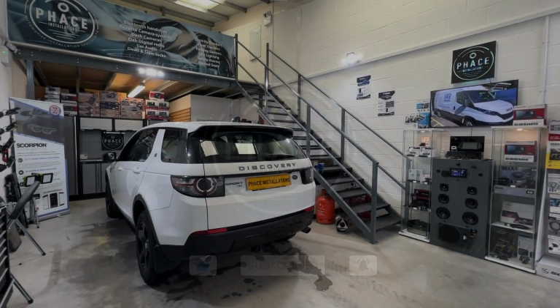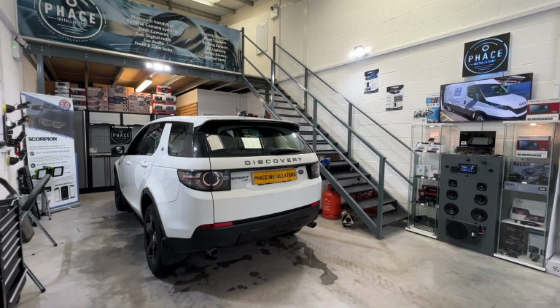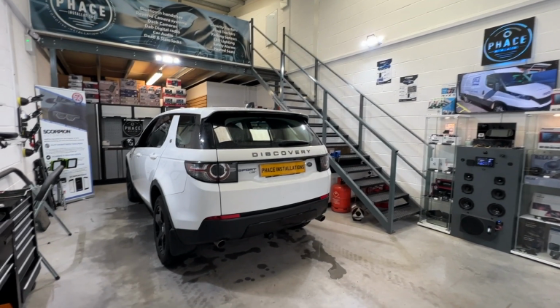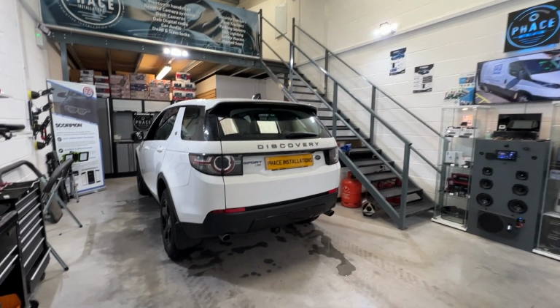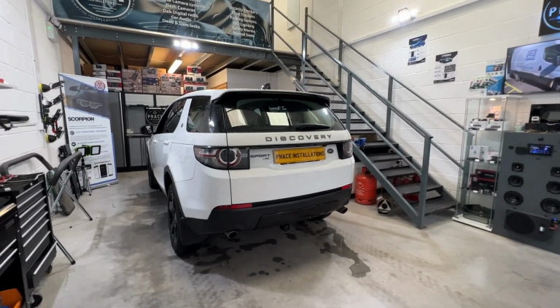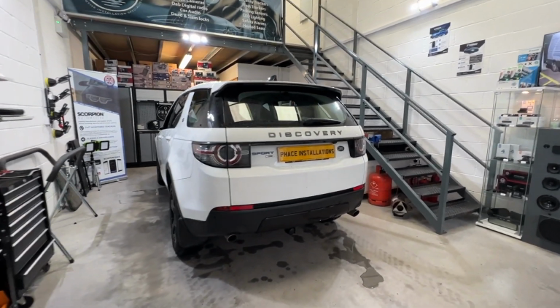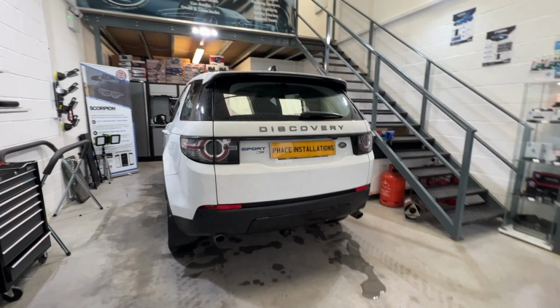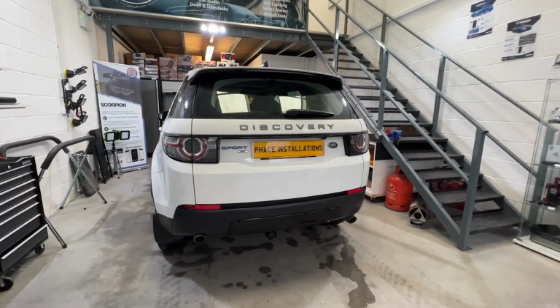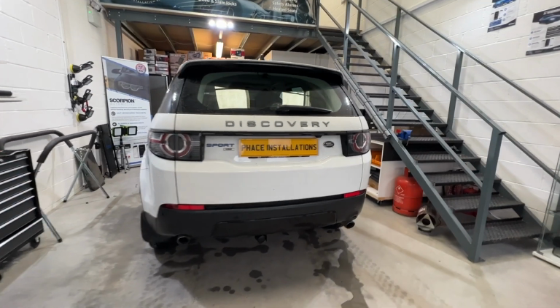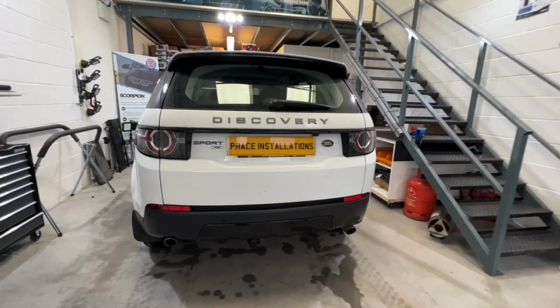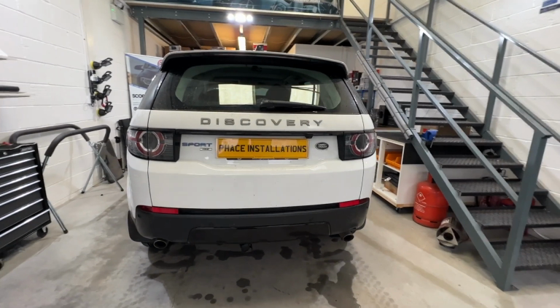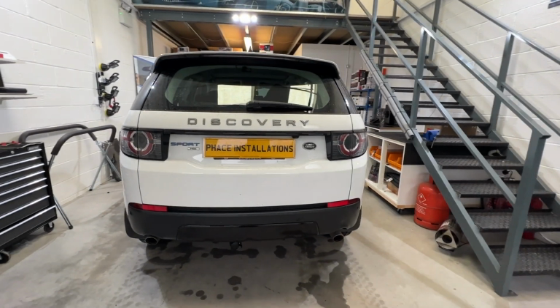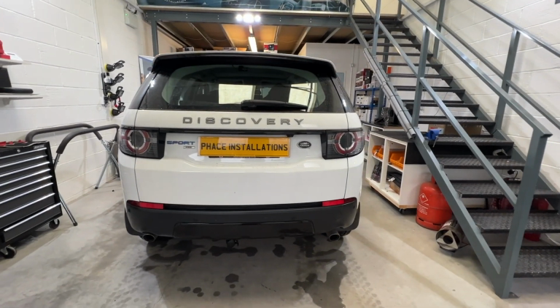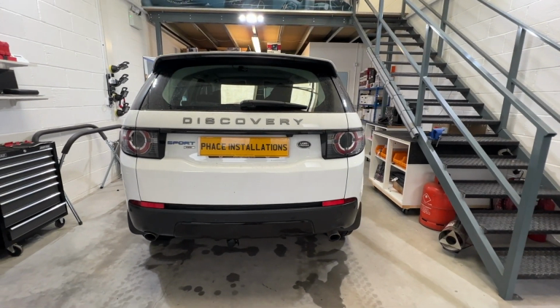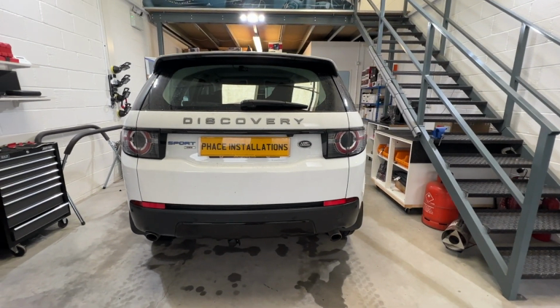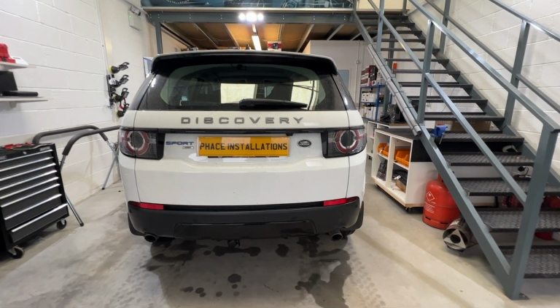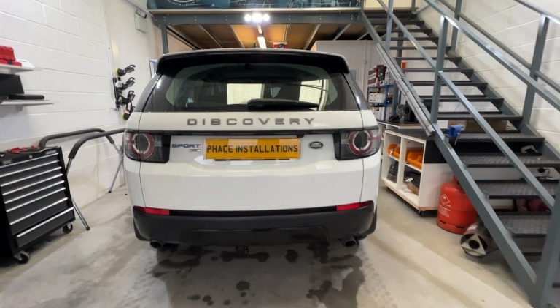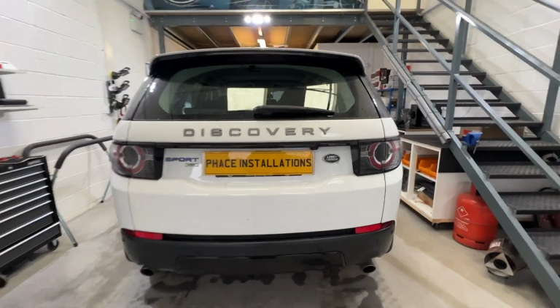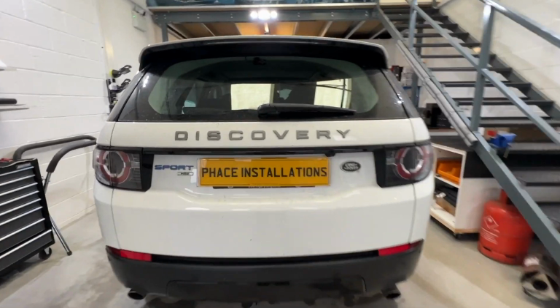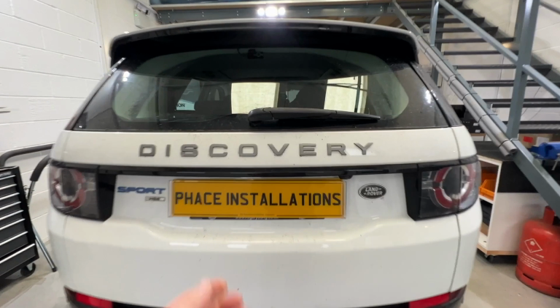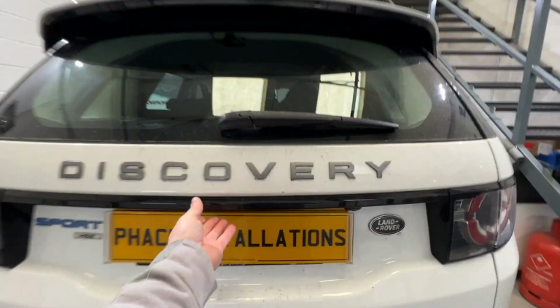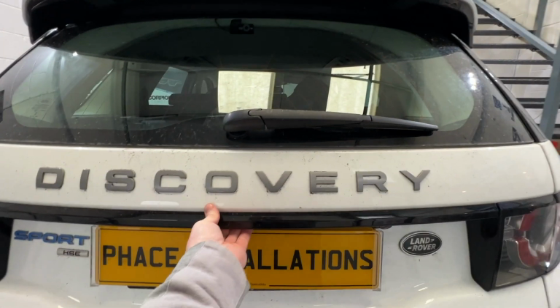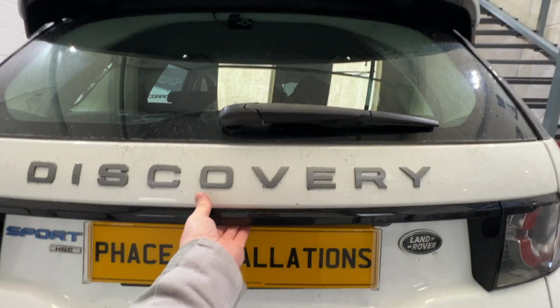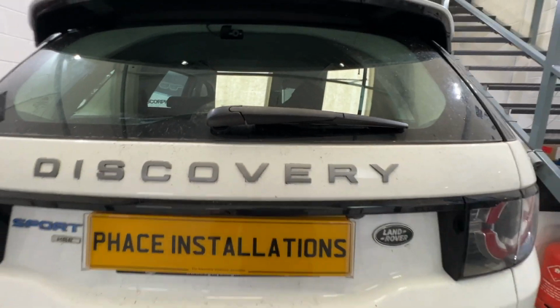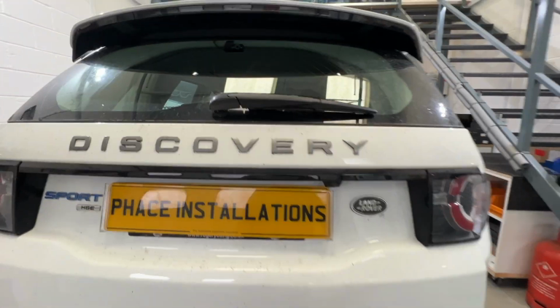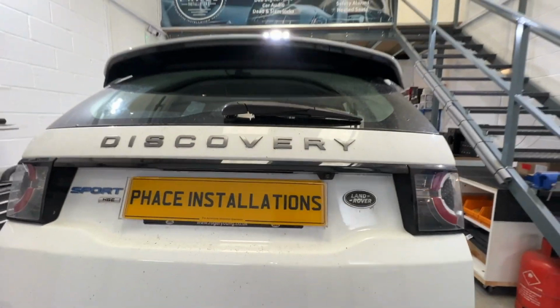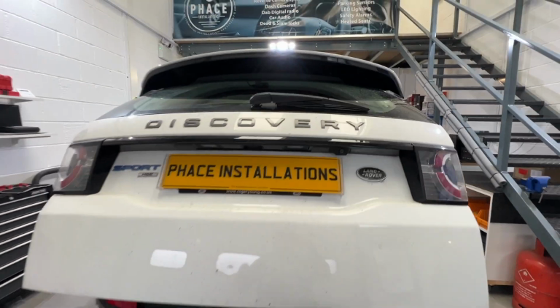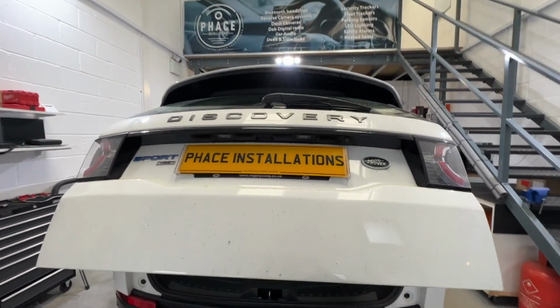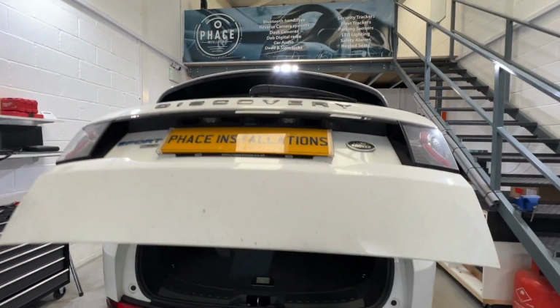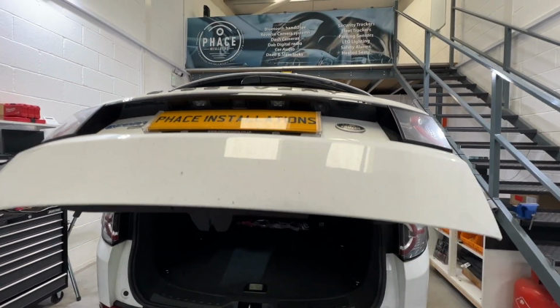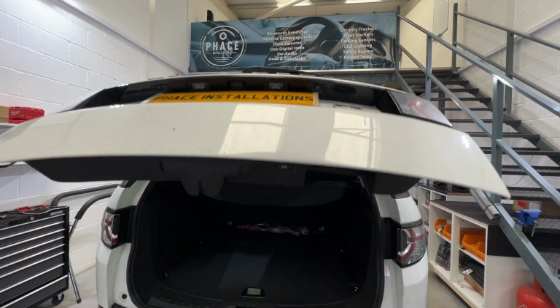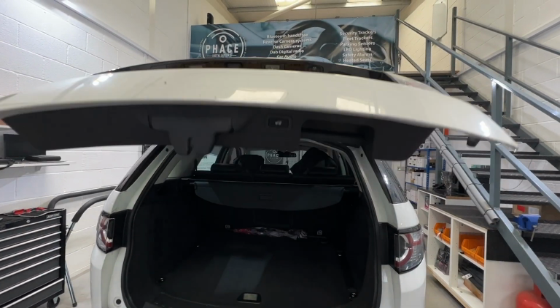Hello and welcome to my channel. Welcome to another video from Phace Installations. We've had a Land Rover Discovery Sport 2016 in for a front and rear dash cam.